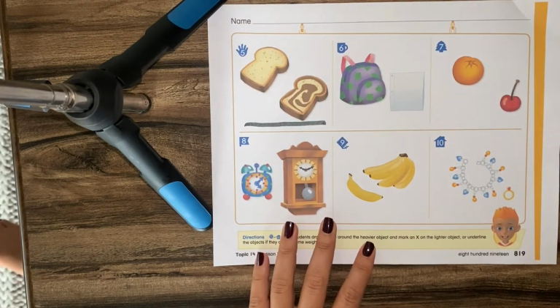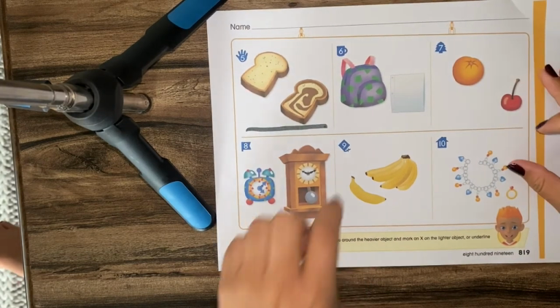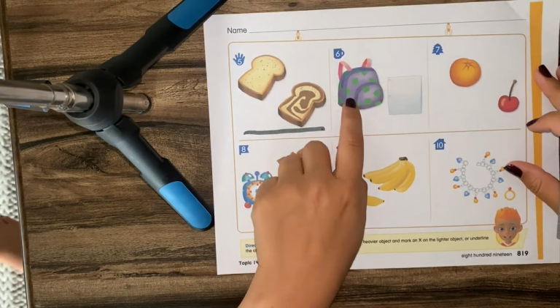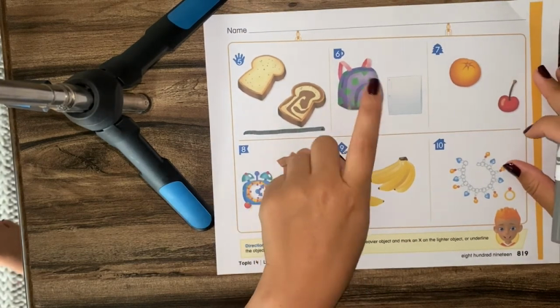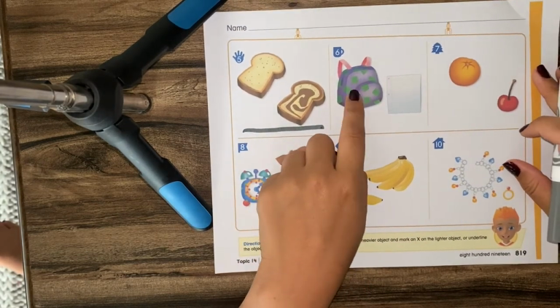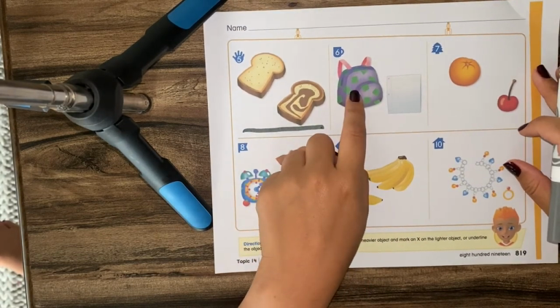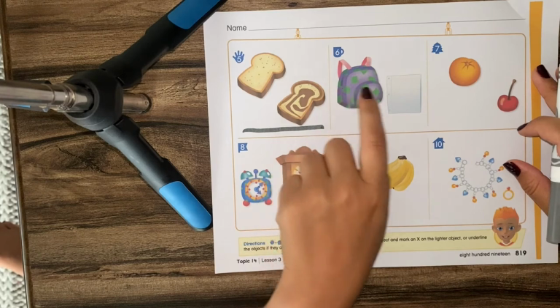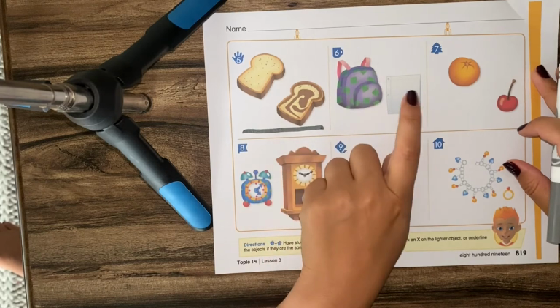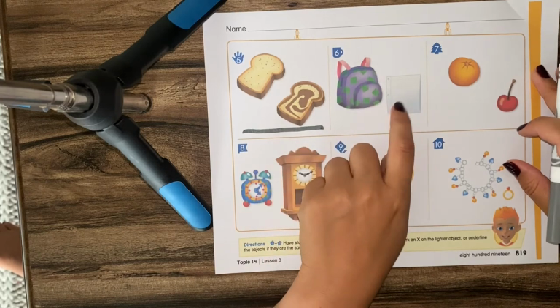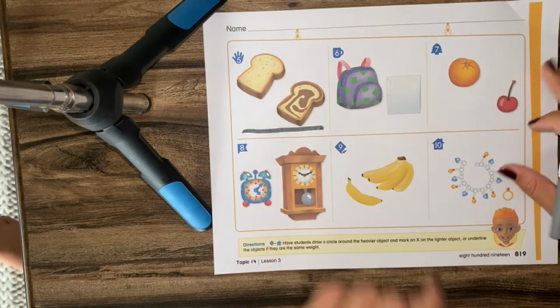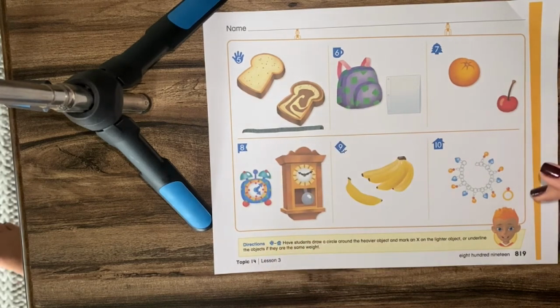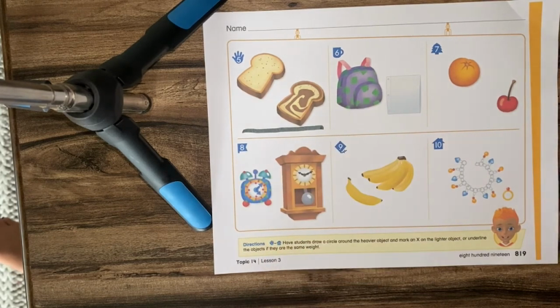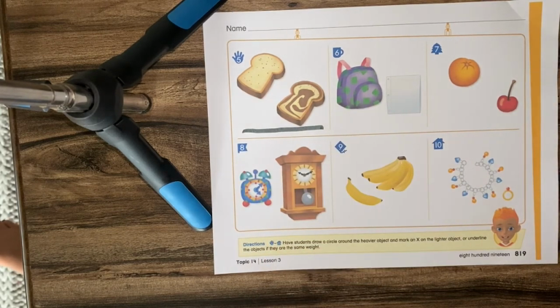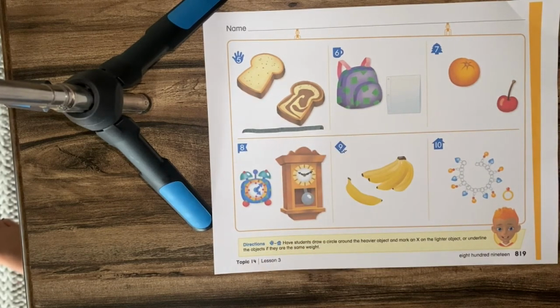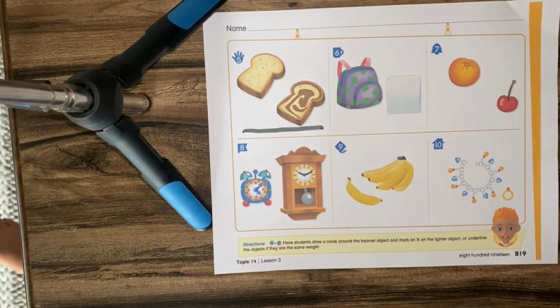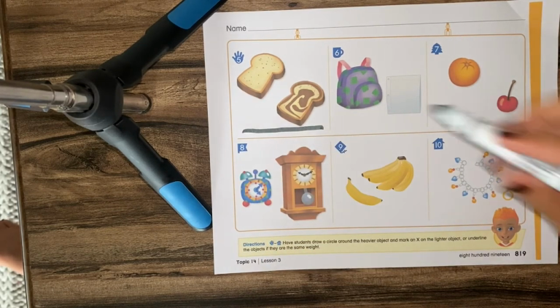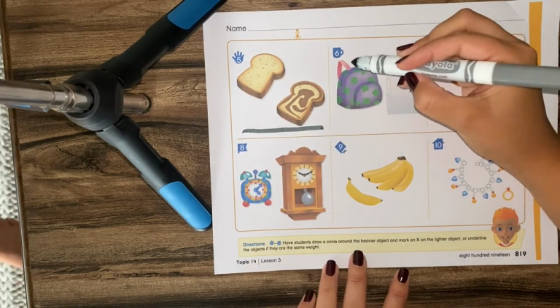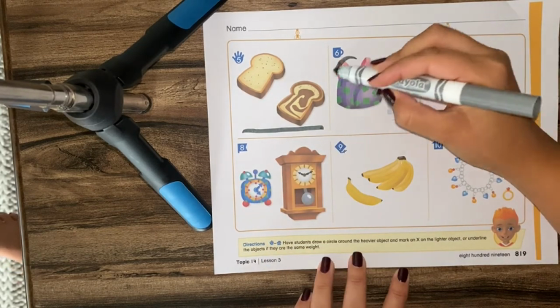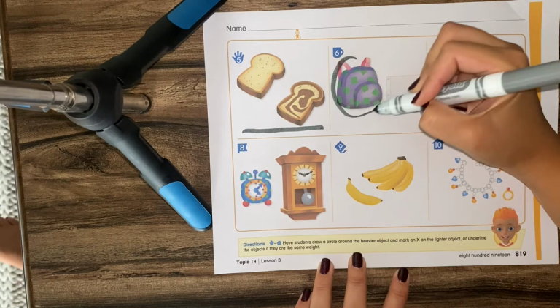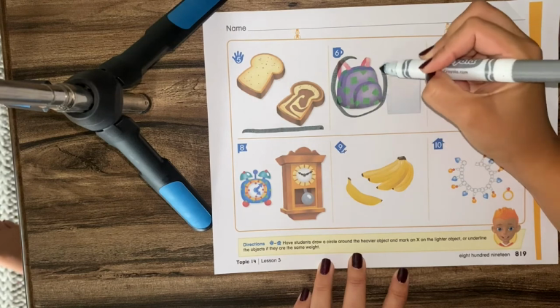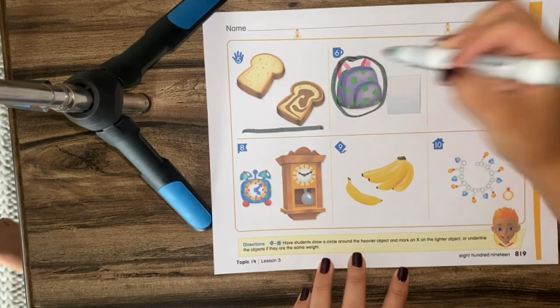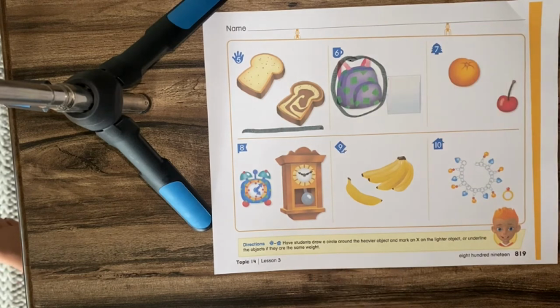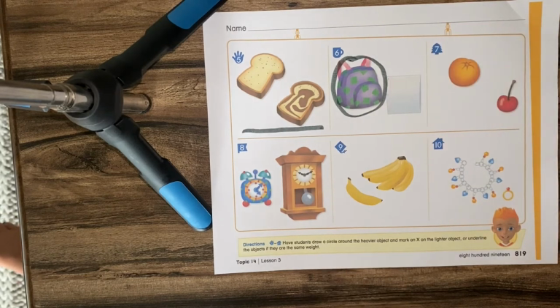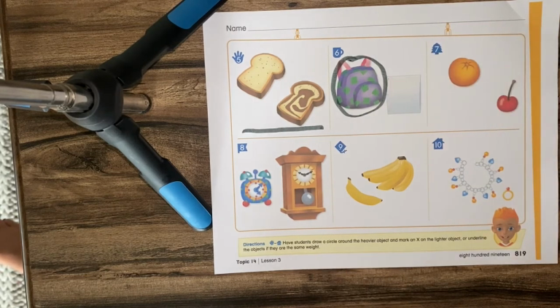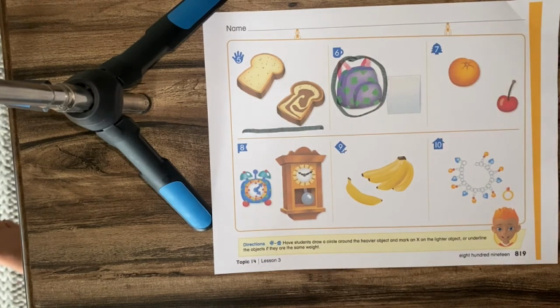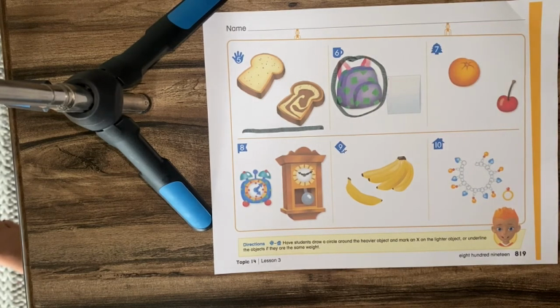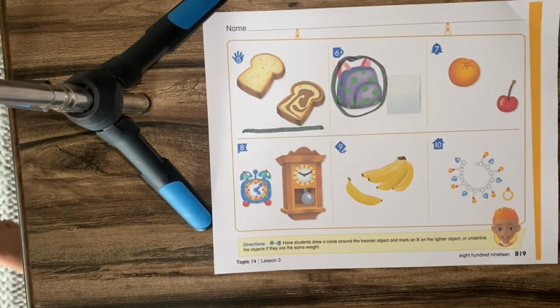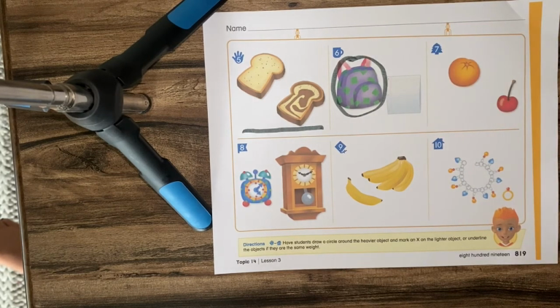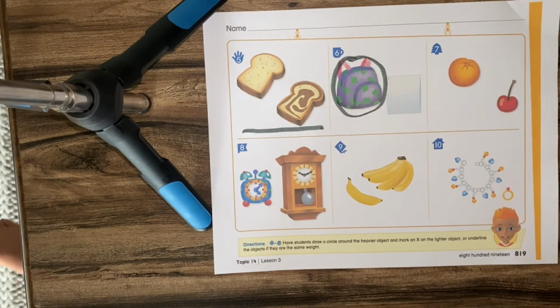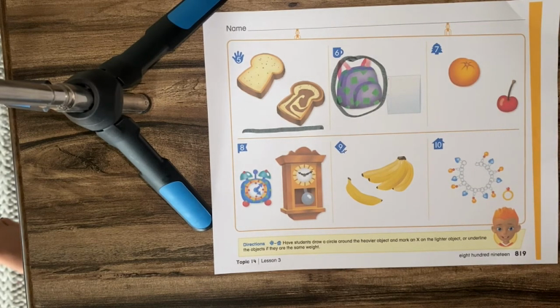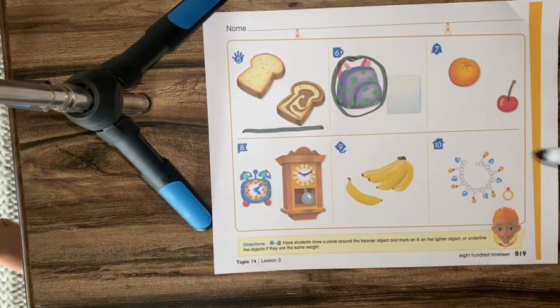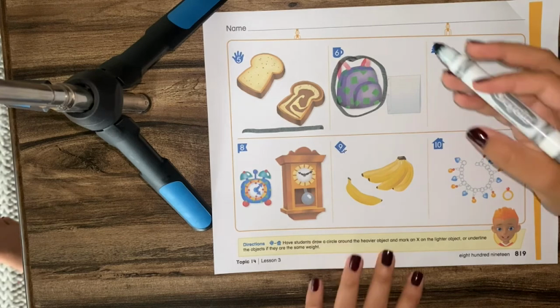How about the whole backpack or one piece of paper? Which one's heavier? The backpack's heavier. Which one's lighter? The piece of paper is lighter.